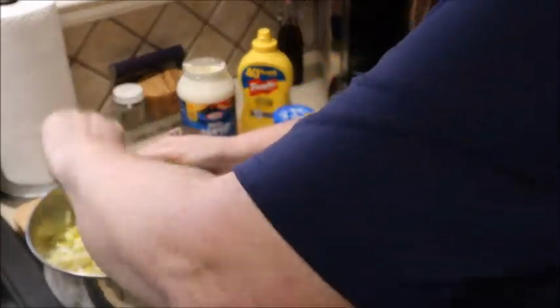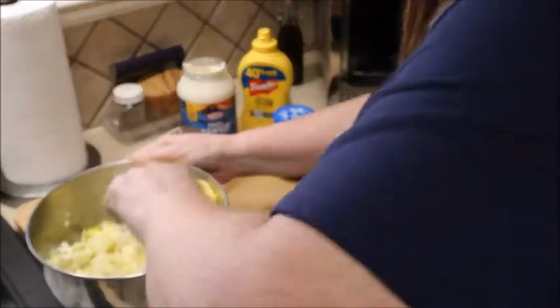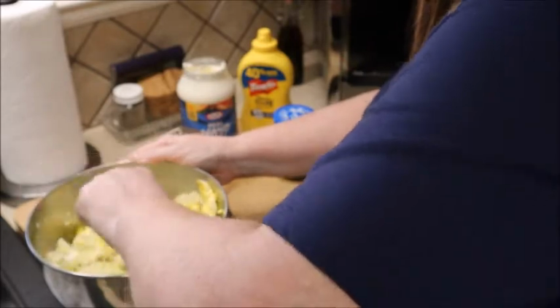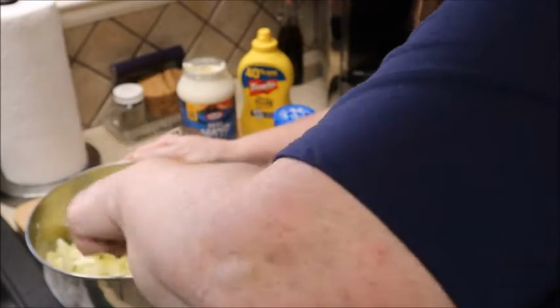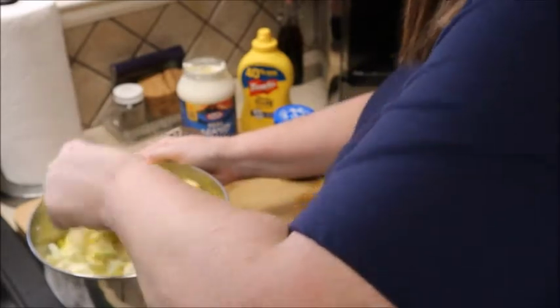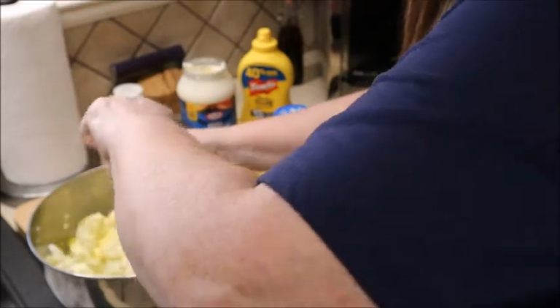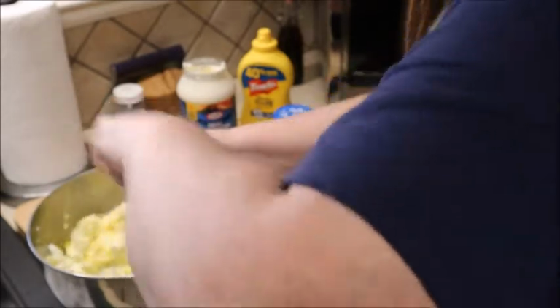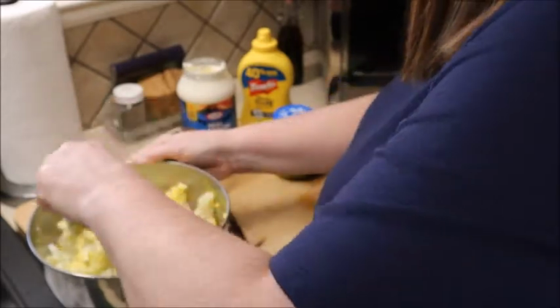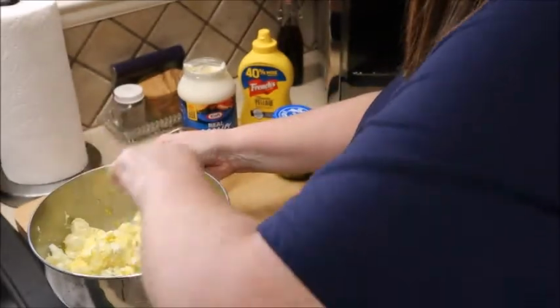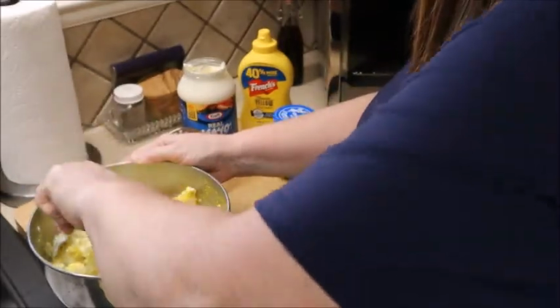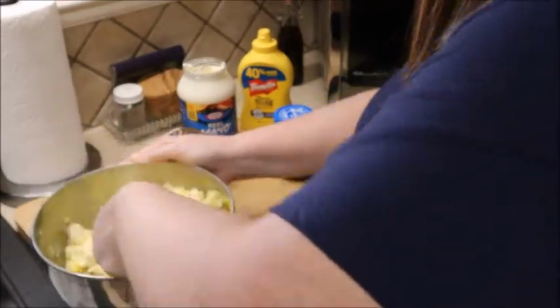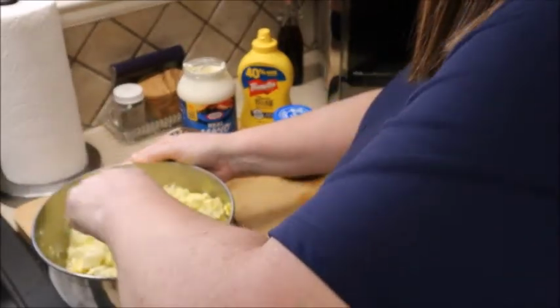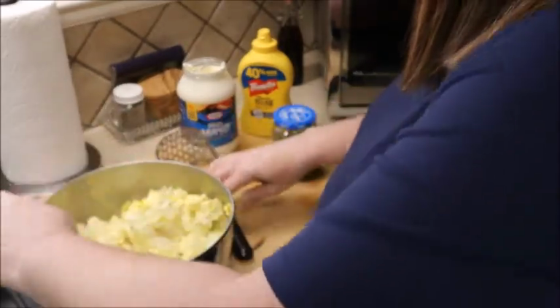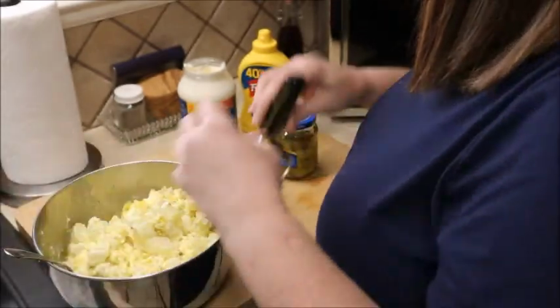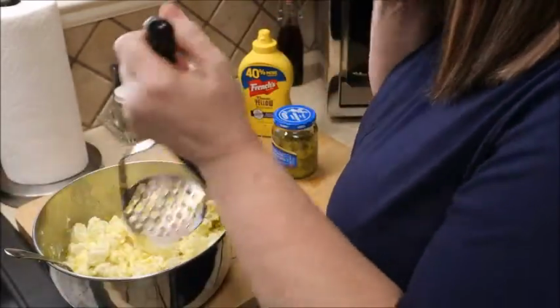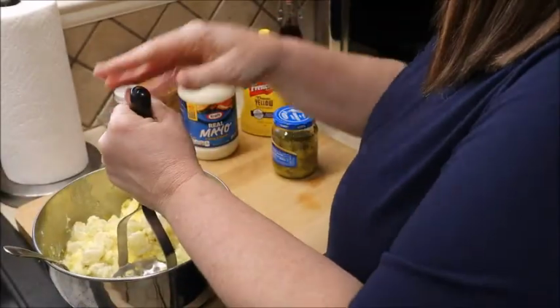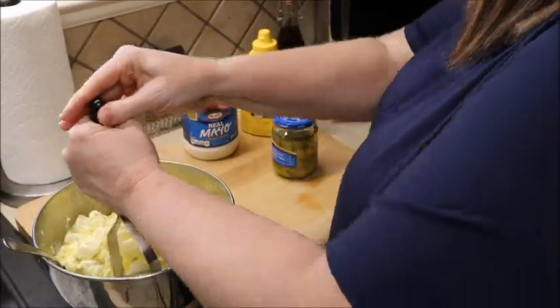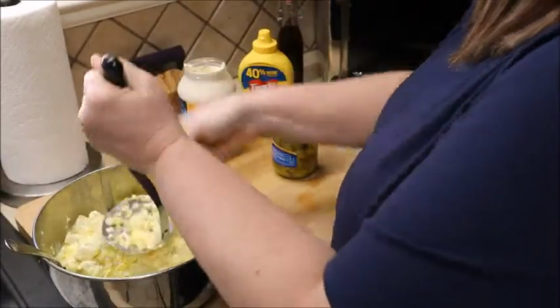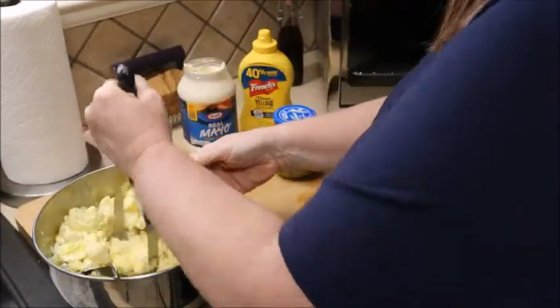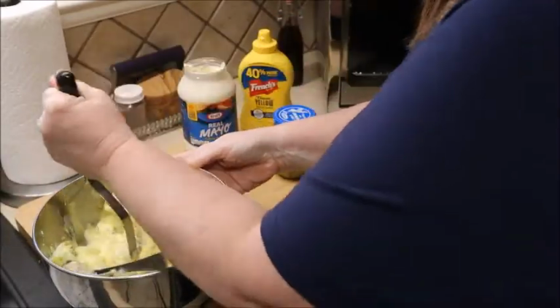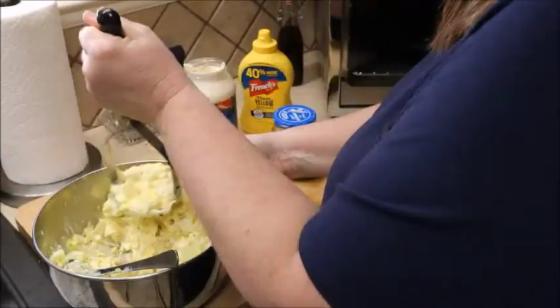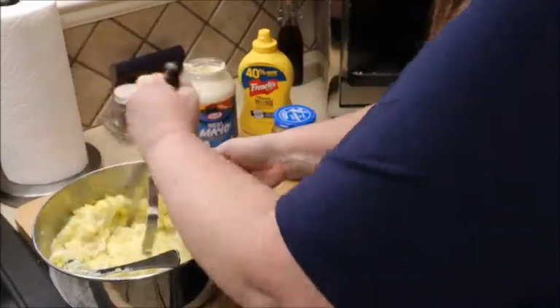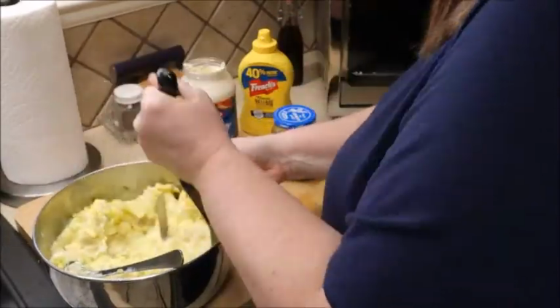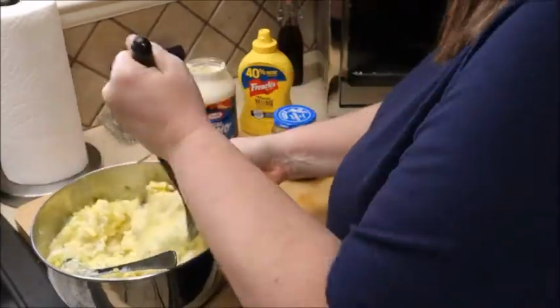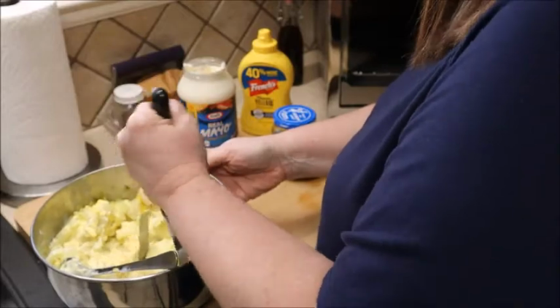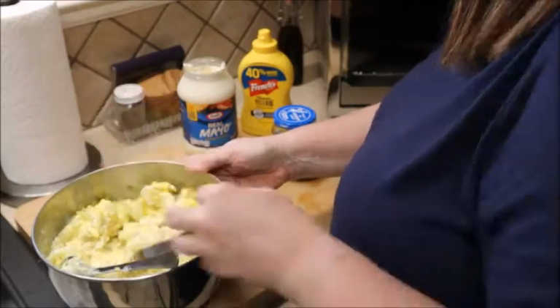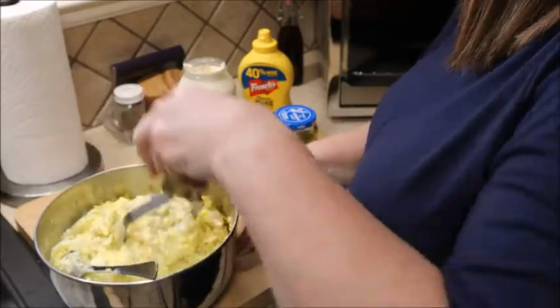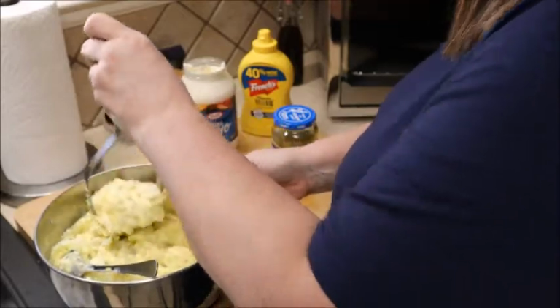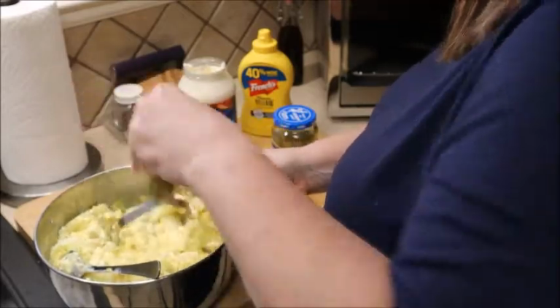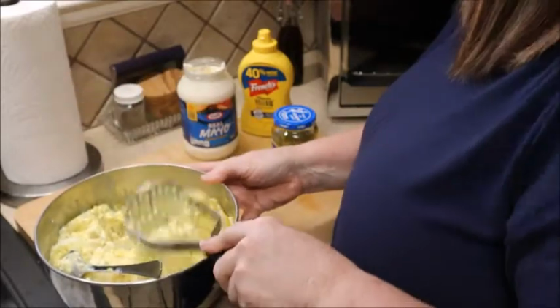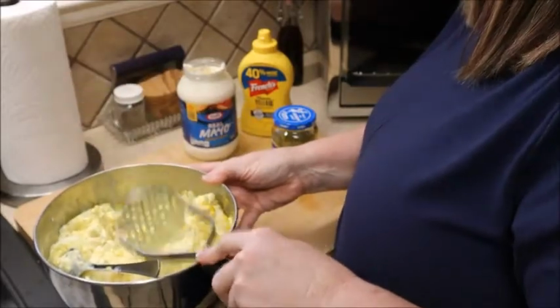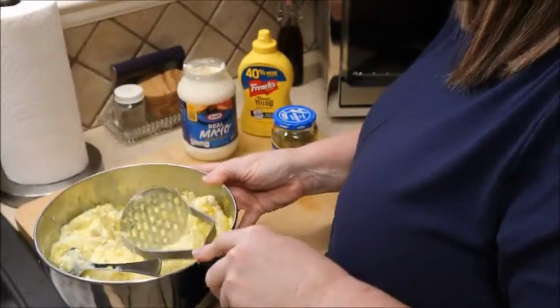Another thing I like to do once I get it mixed up a little bit — I like to take a potato masher and mash it up. I'm not a fan of big chunks of potatoes, so I just give it a couple of good mashes. I don't mash it up like mashed potatoes, I just break up some of the larger chunks.